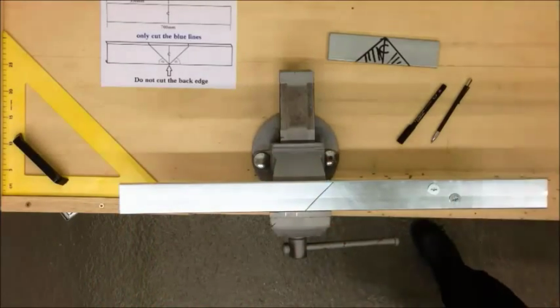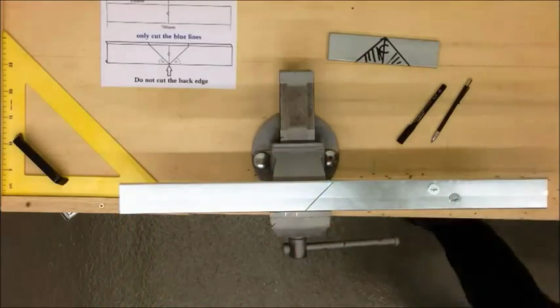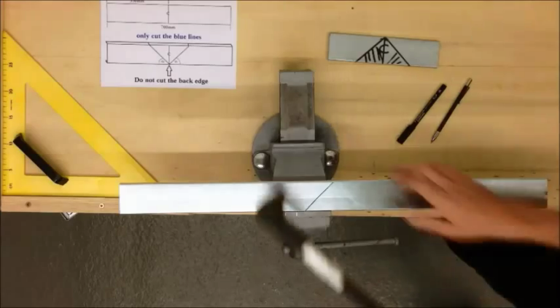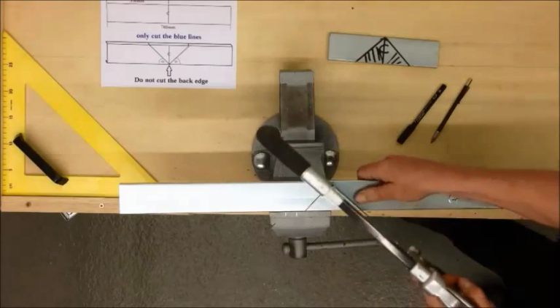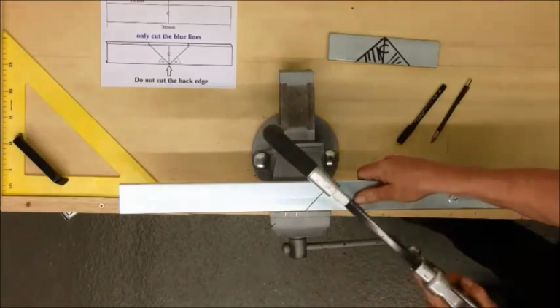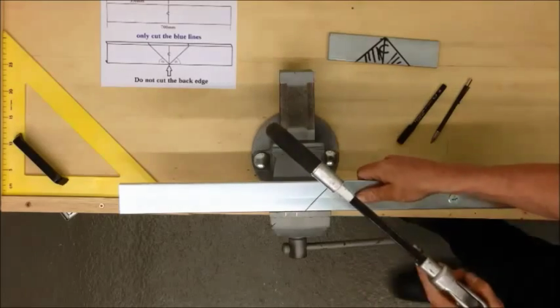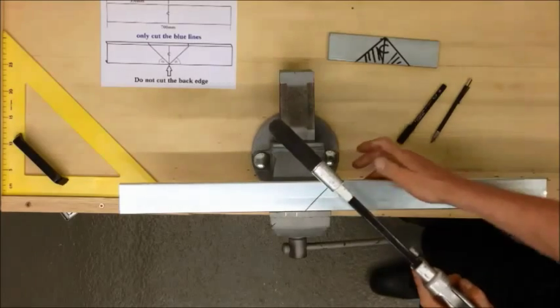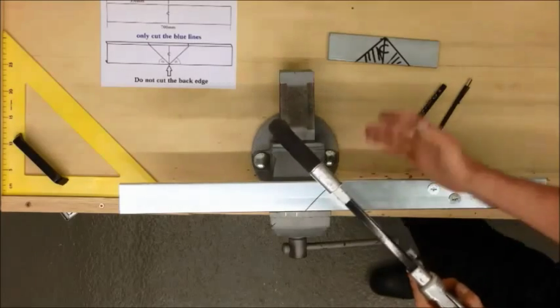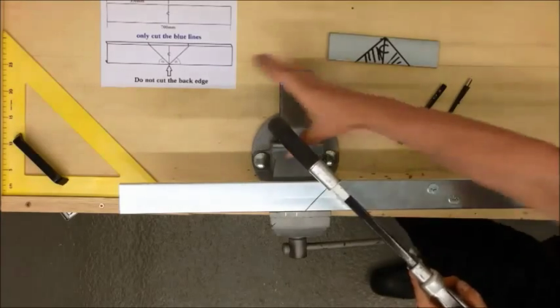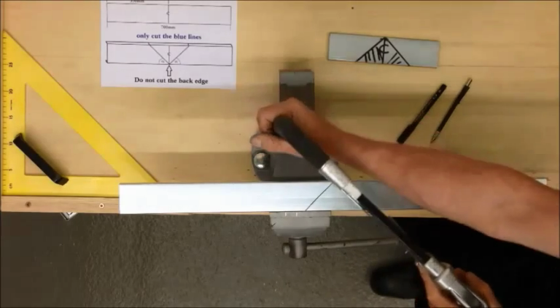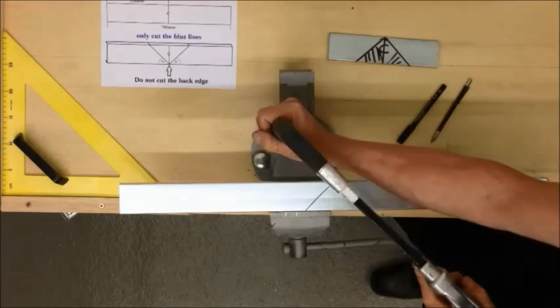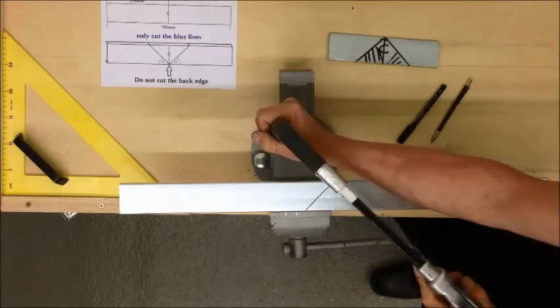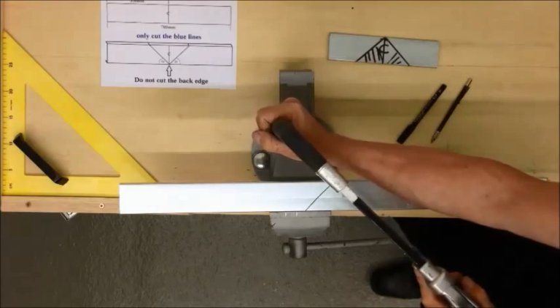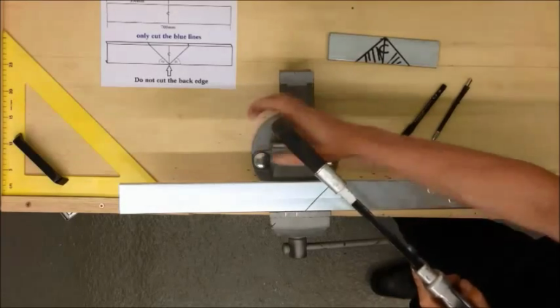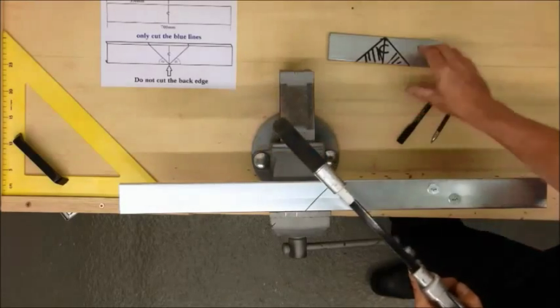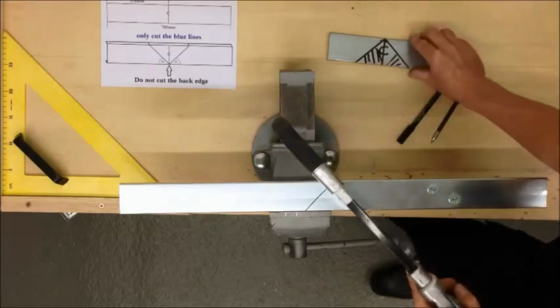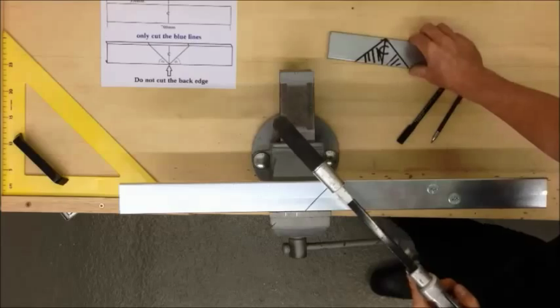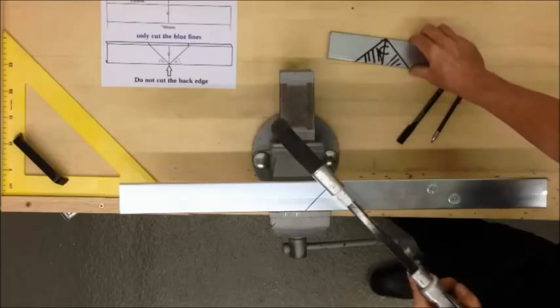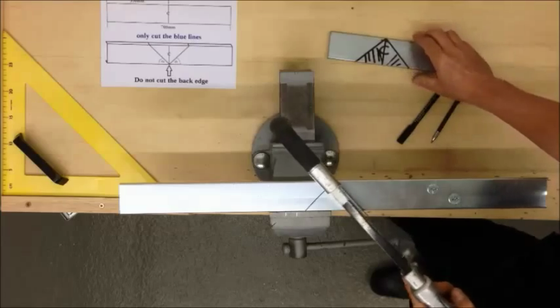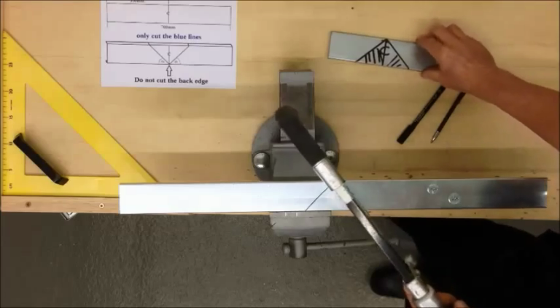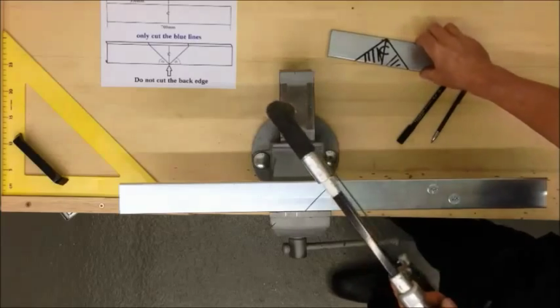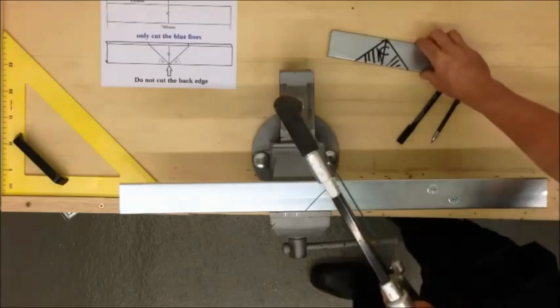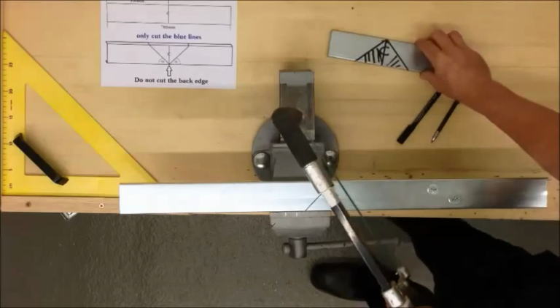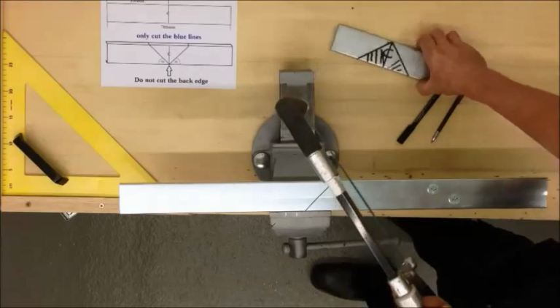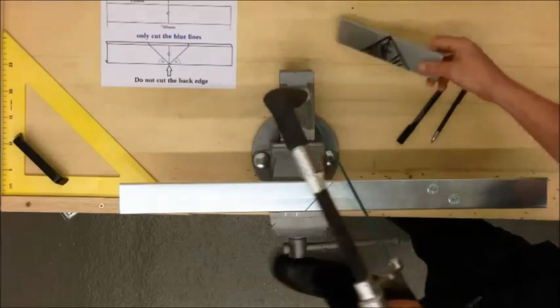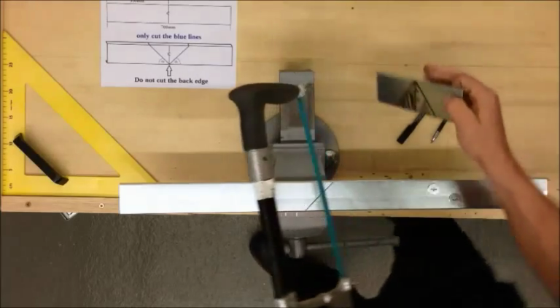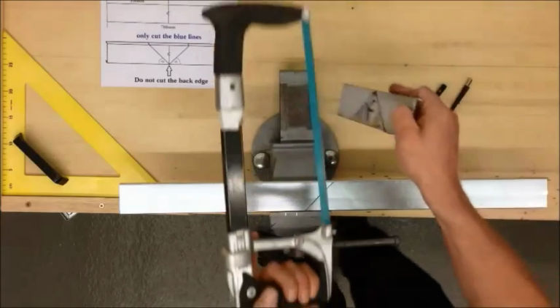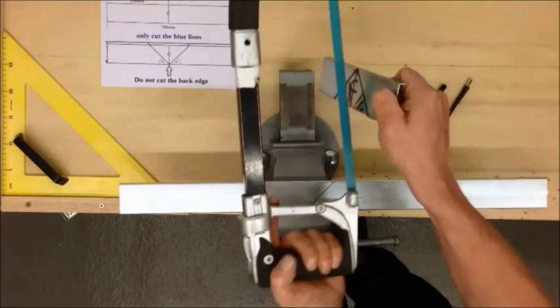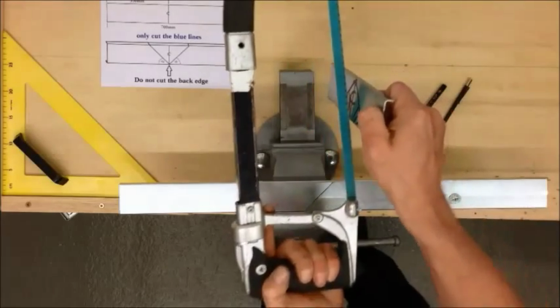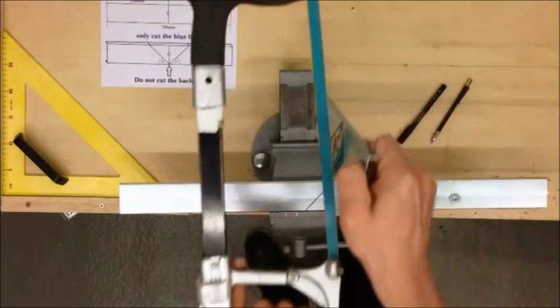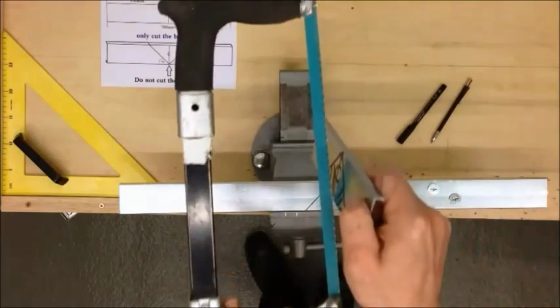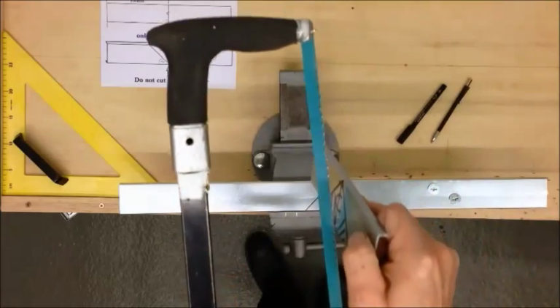Go for my second cut. If you're less confident with a saw, use both hands. And ideally when you're cutting, your cutting angle should be quite low, so you'll be cutting at an angle like so.